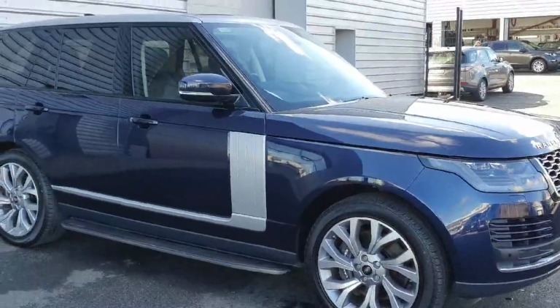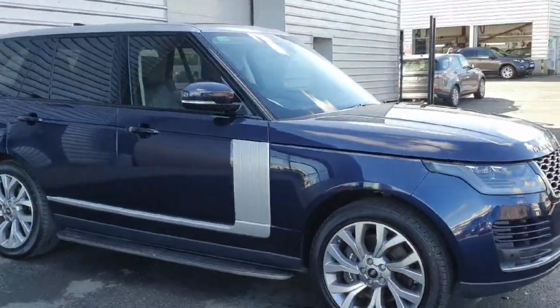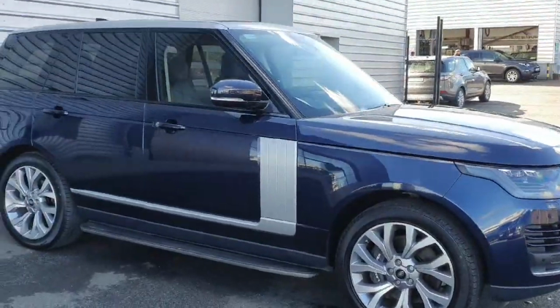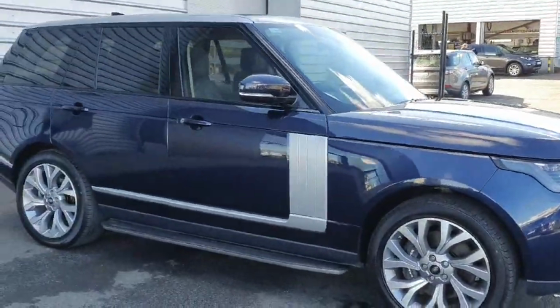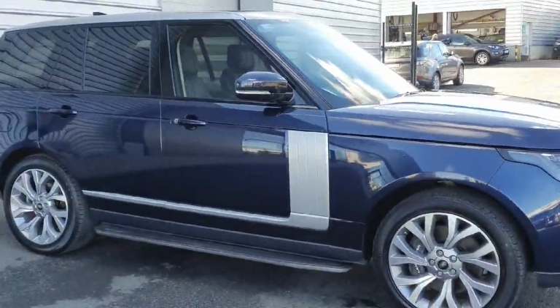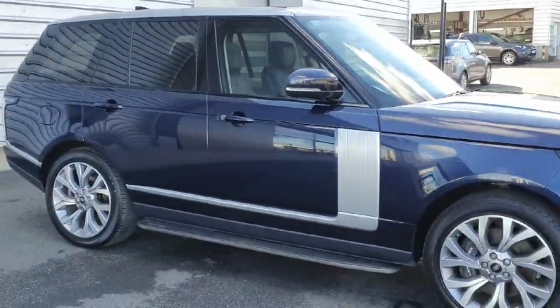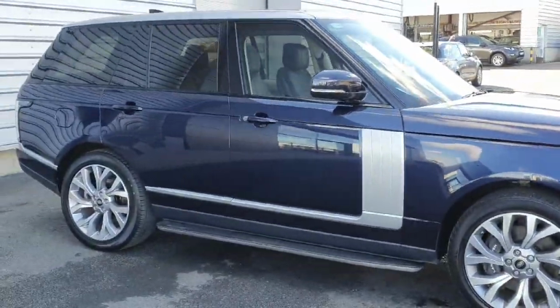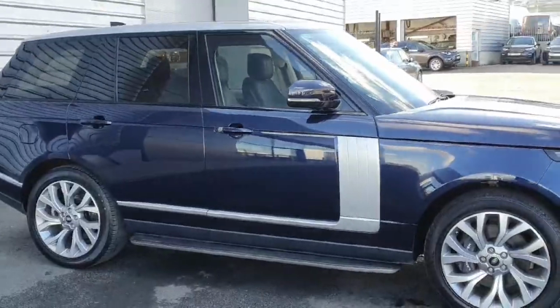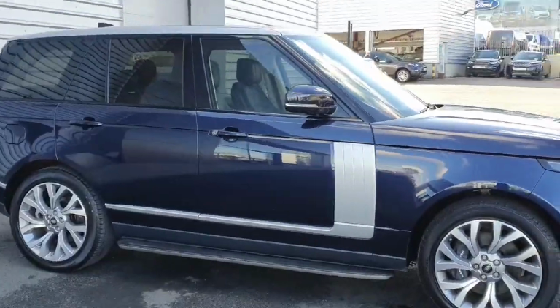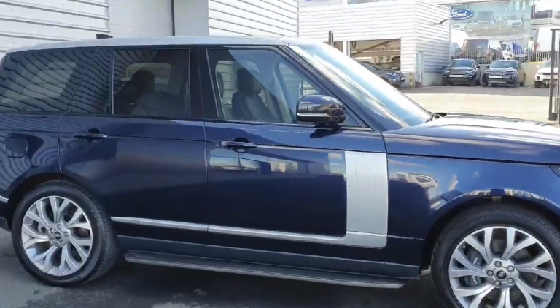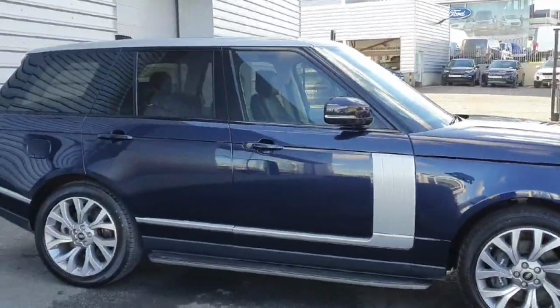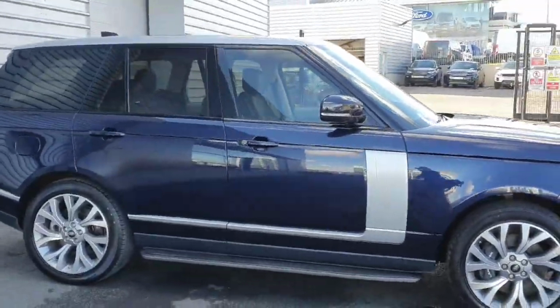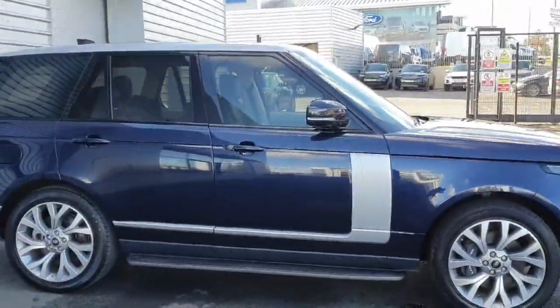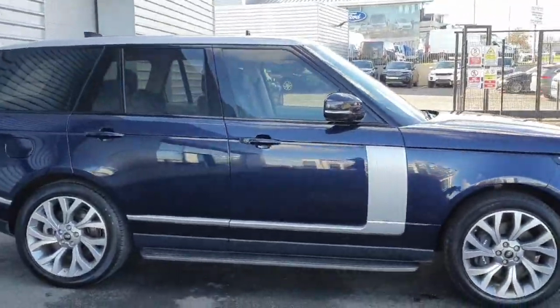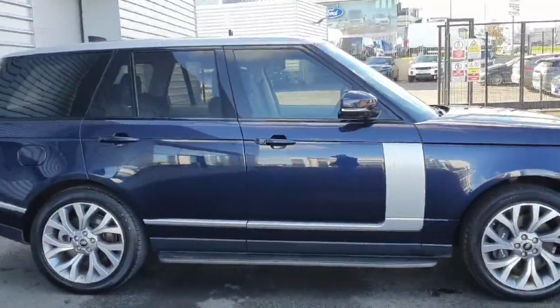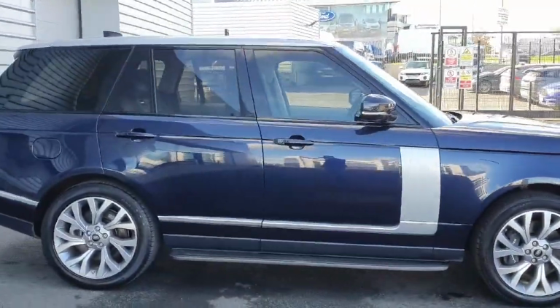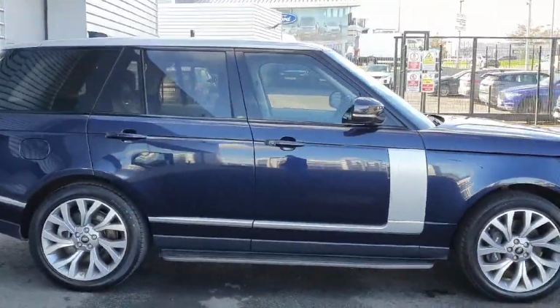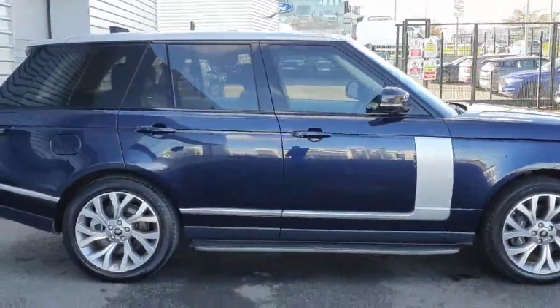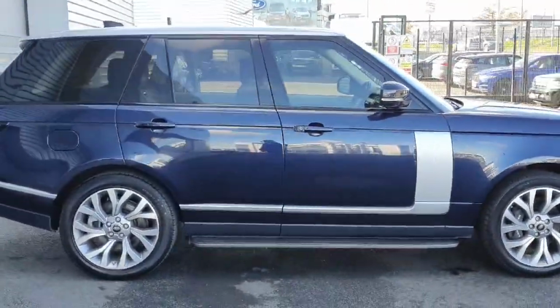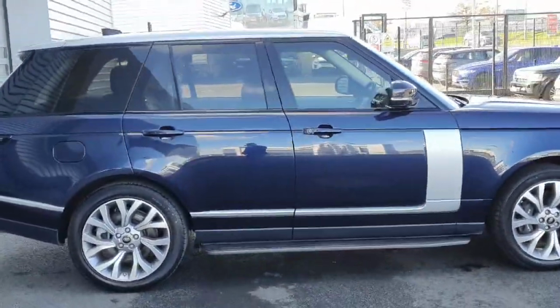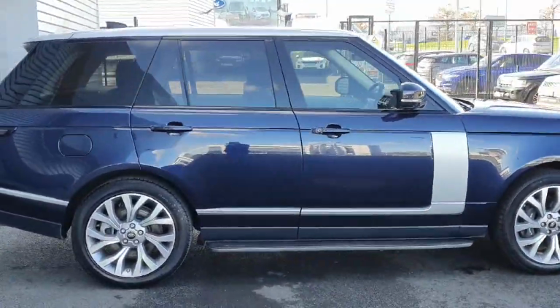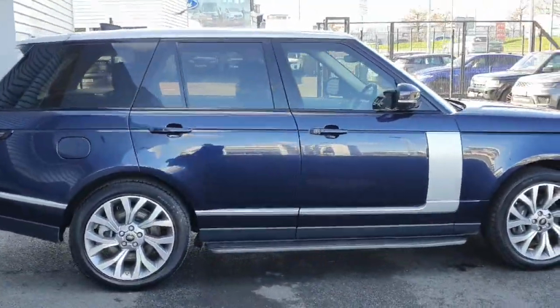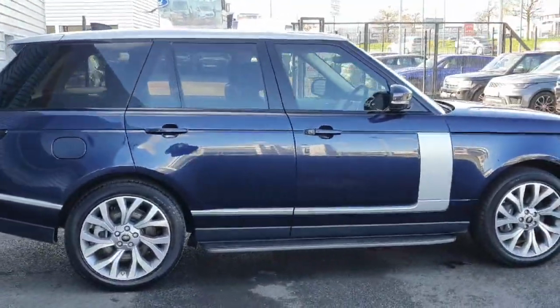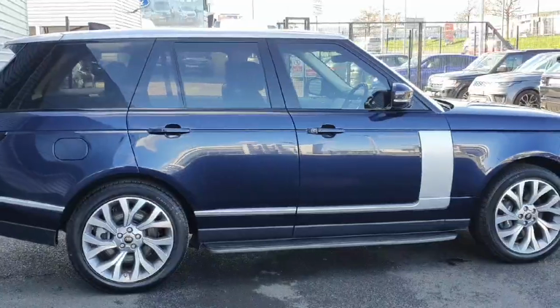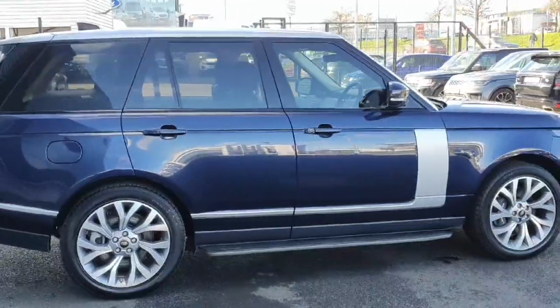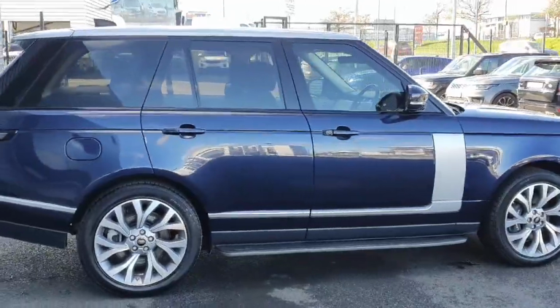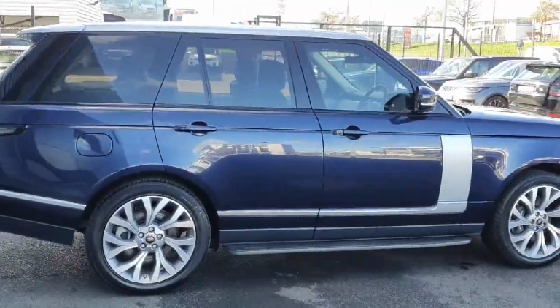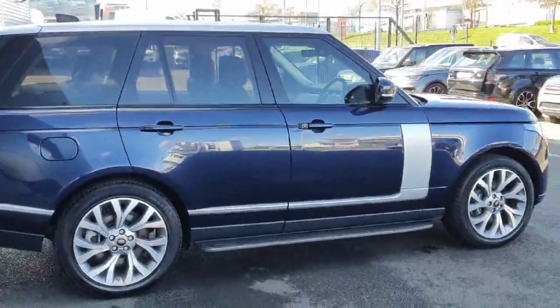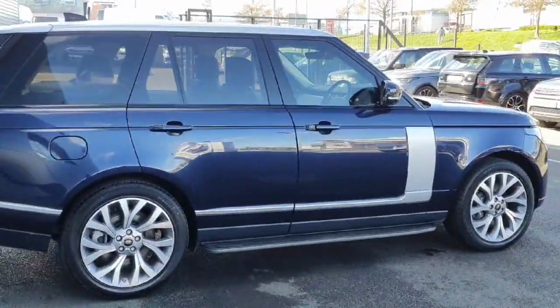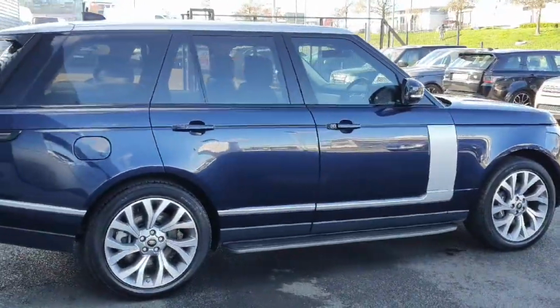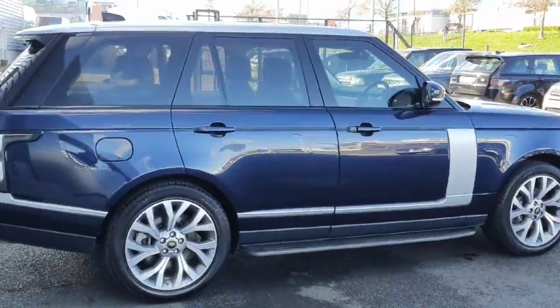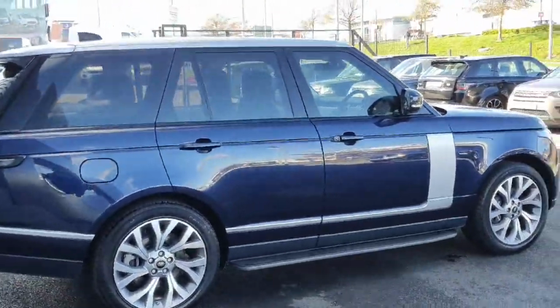If you have any other questions or would like to book a test drive, please feel free to give us a call on 018701440.